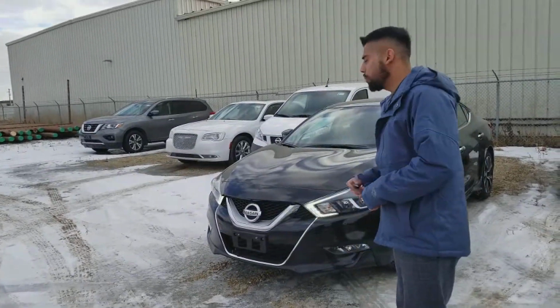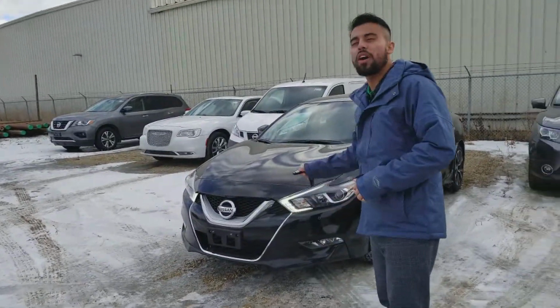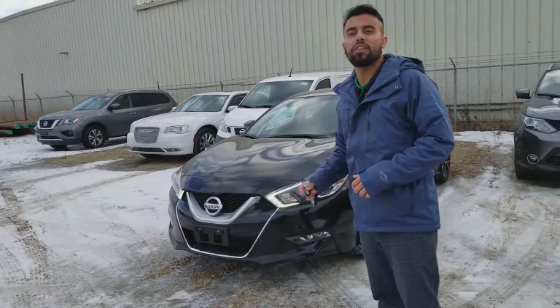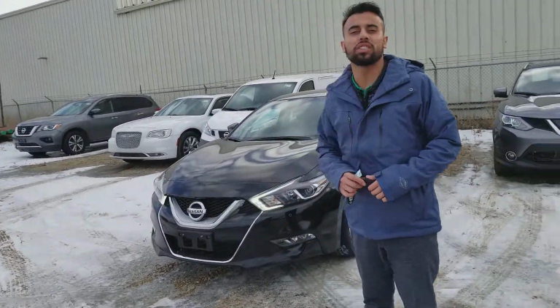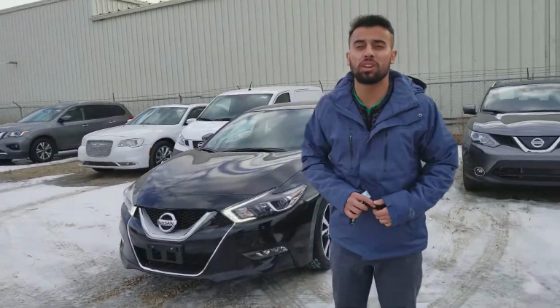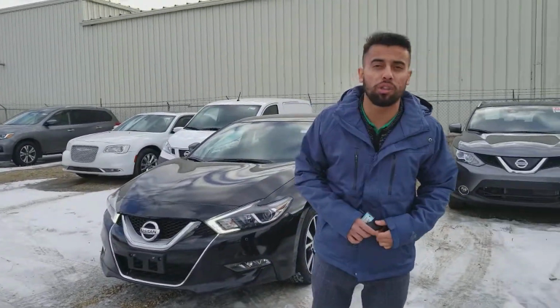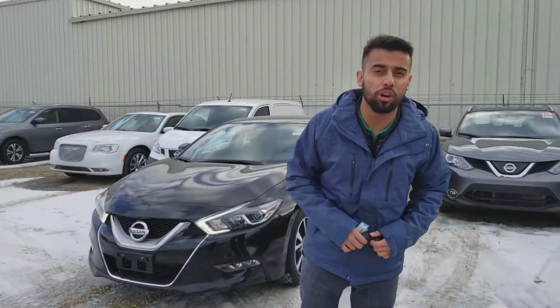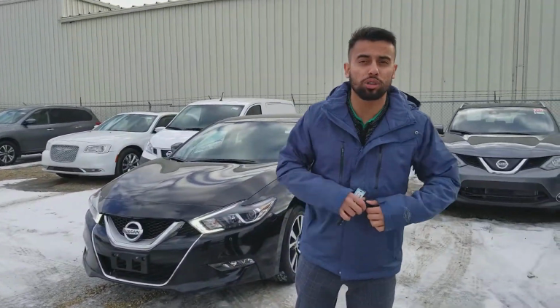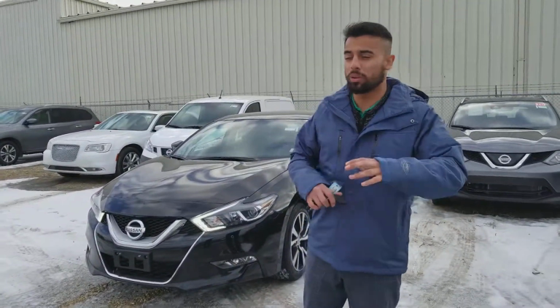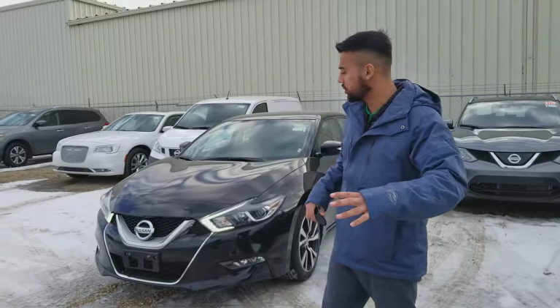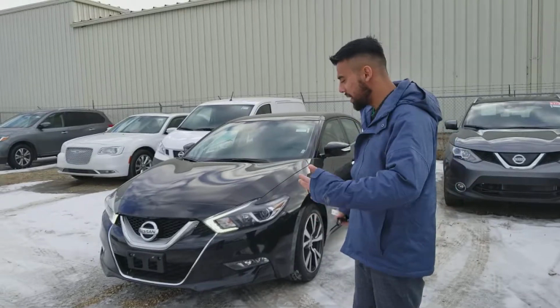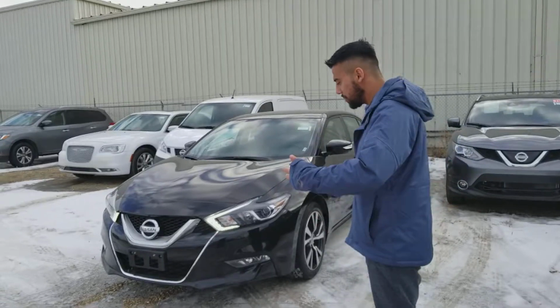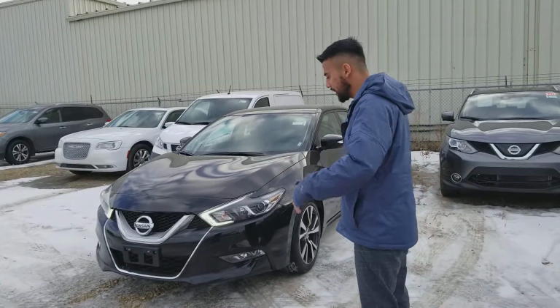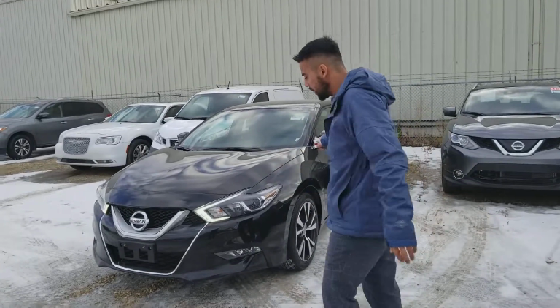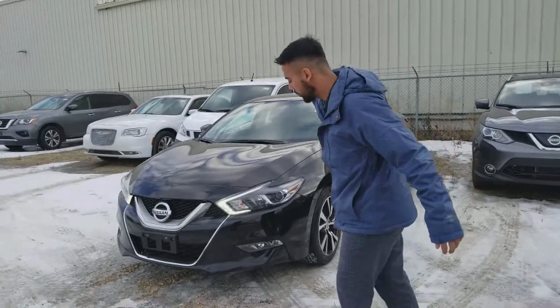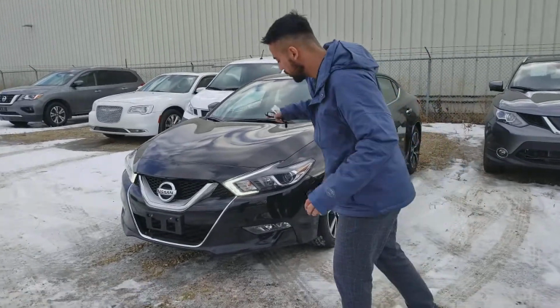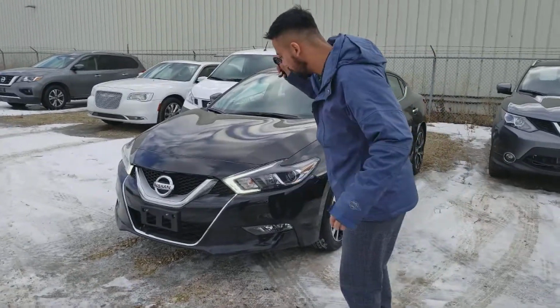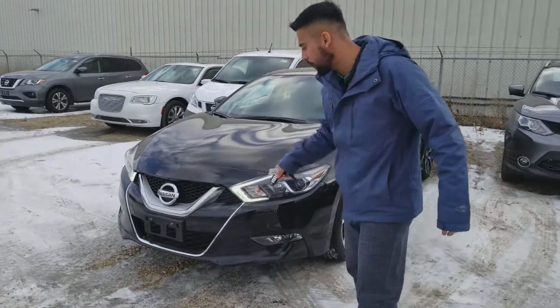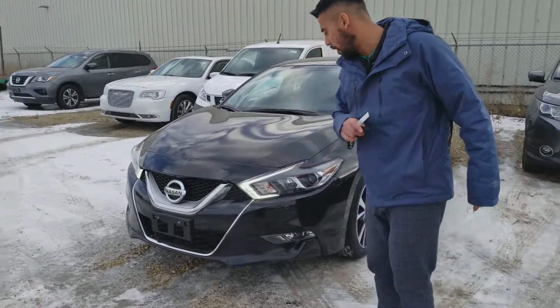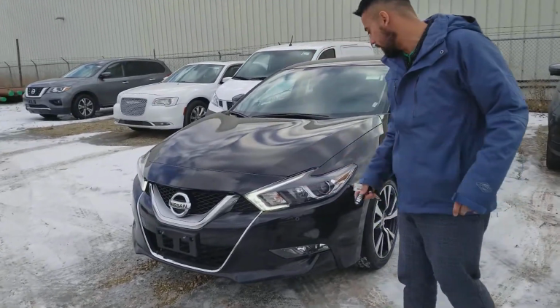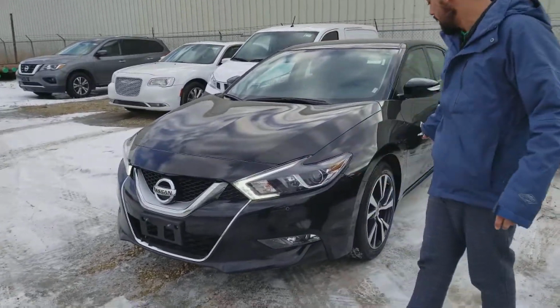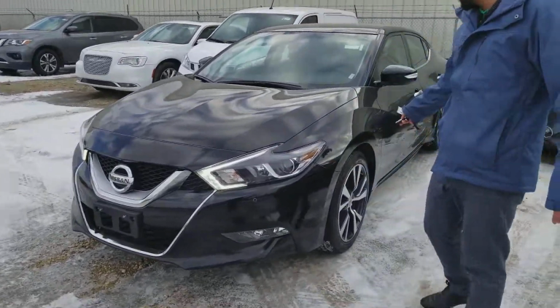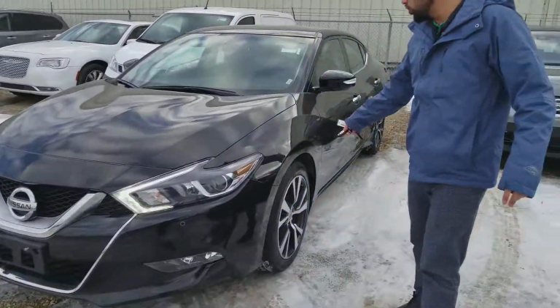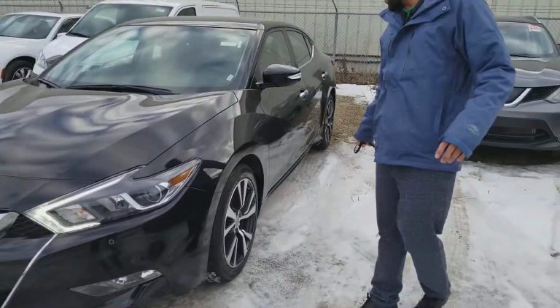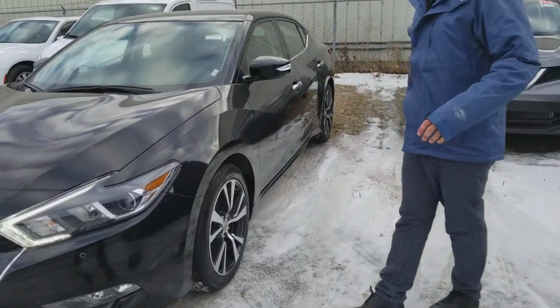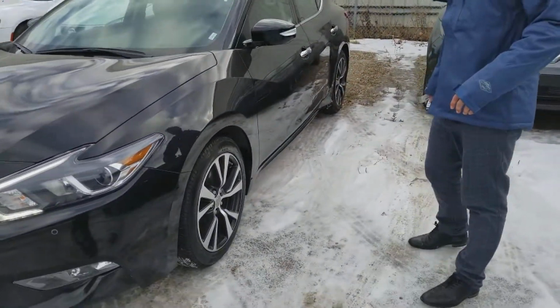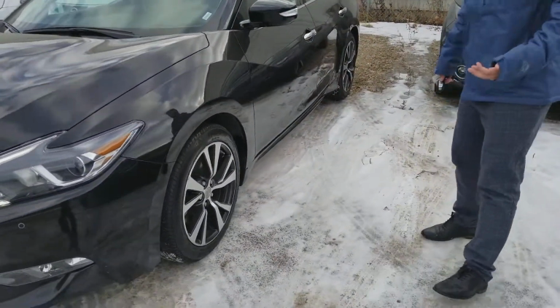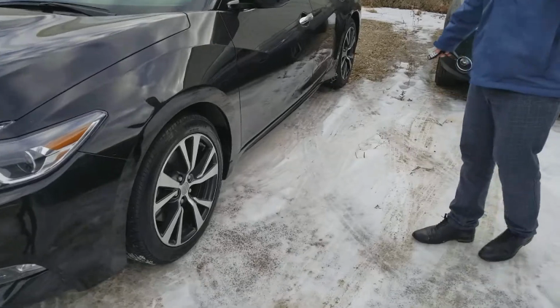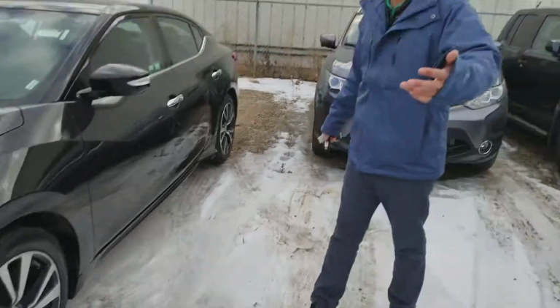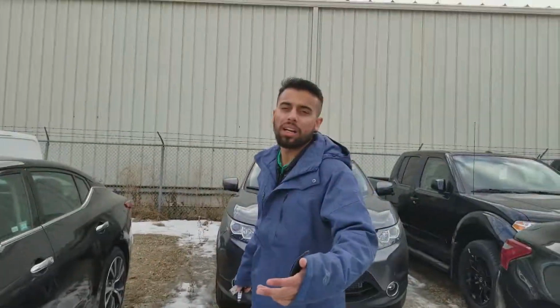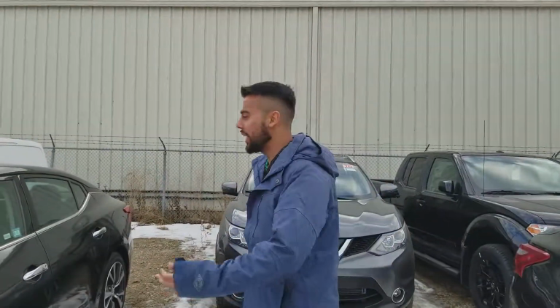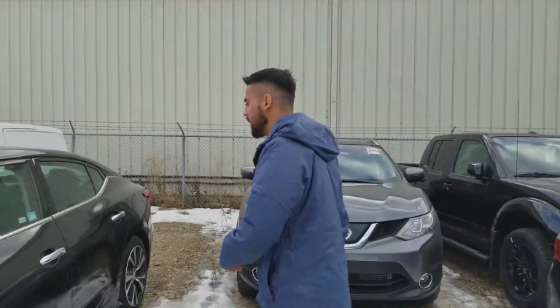3.5 liter V6 under the hood, 300 horsepower which is amazing. Sensors in the front, your fog light, 18 inch alloy wheels, so basically identical to the Altima.